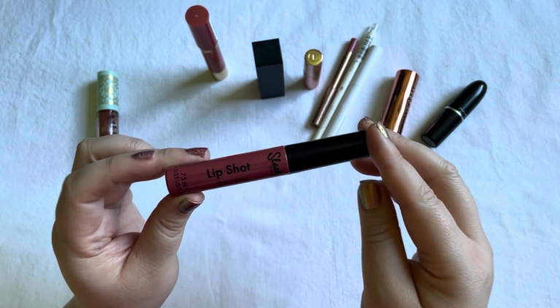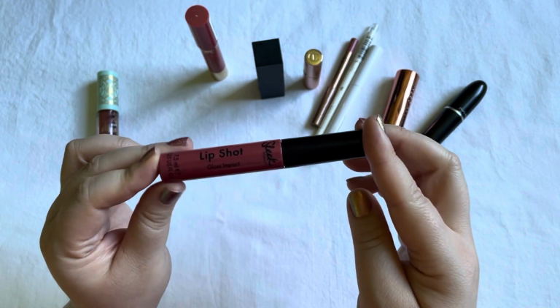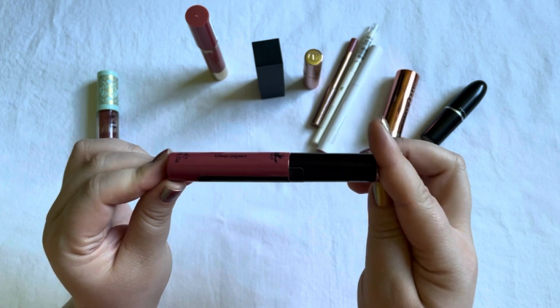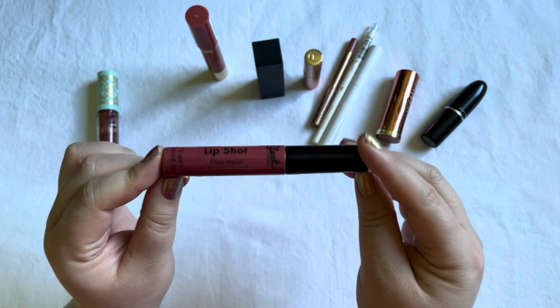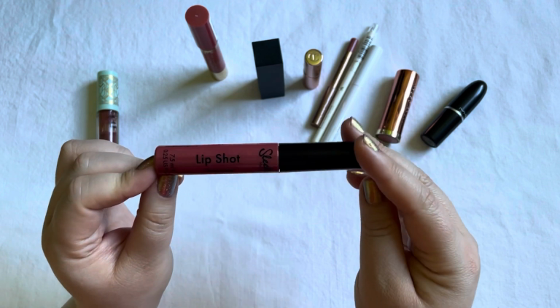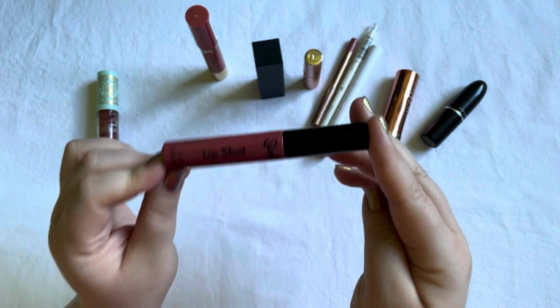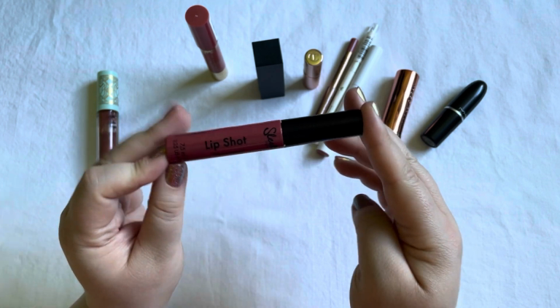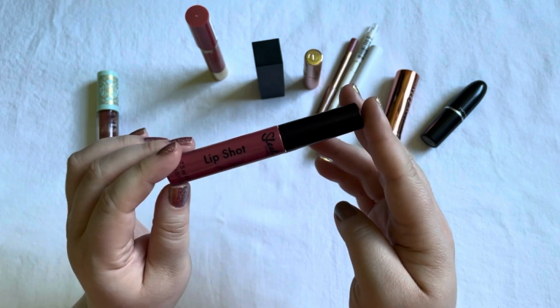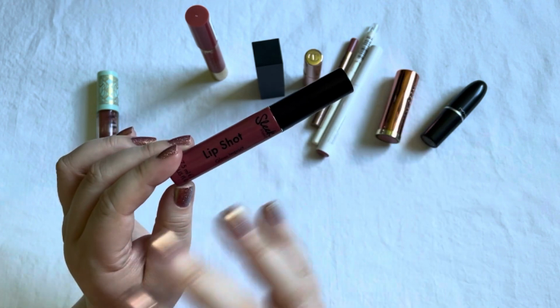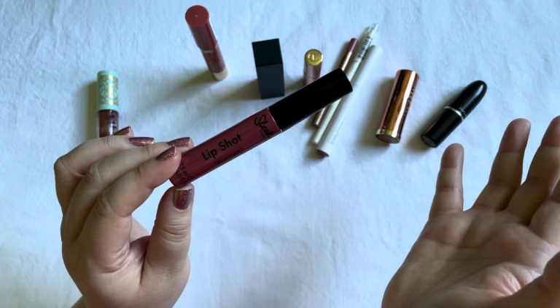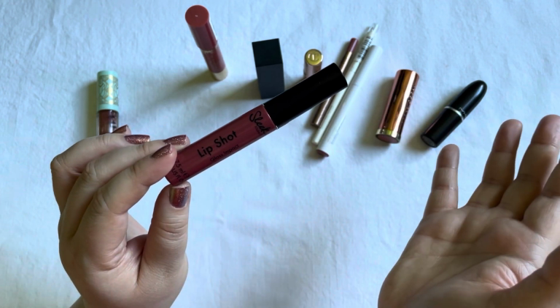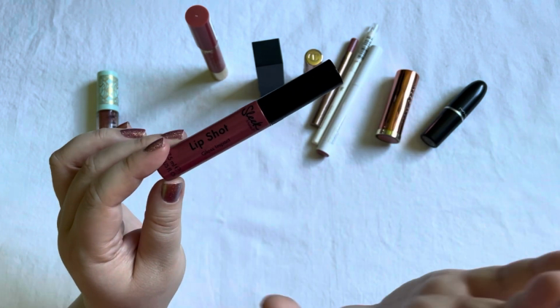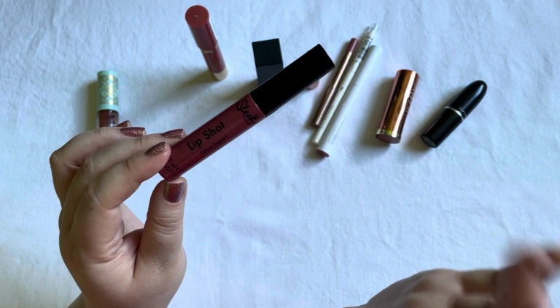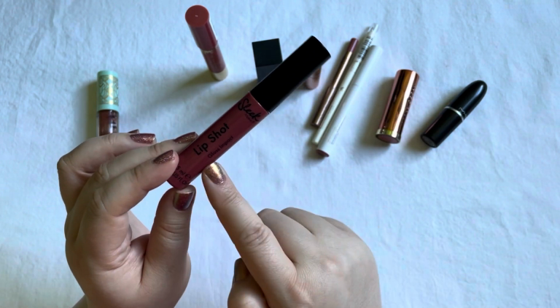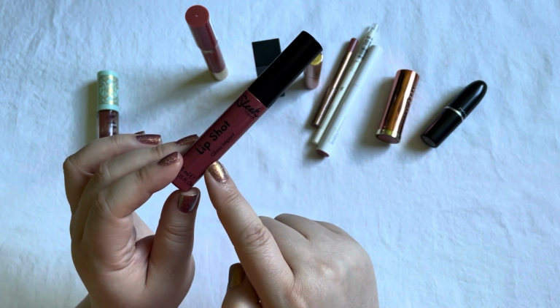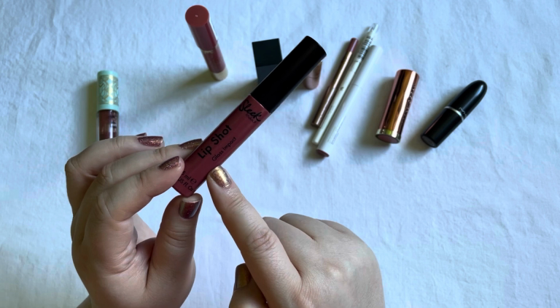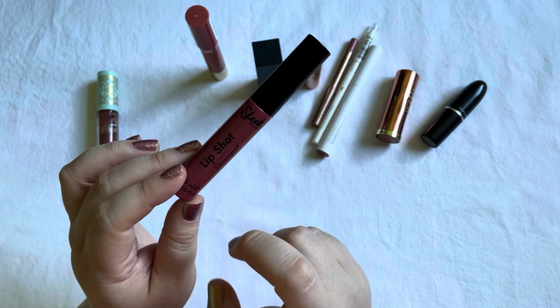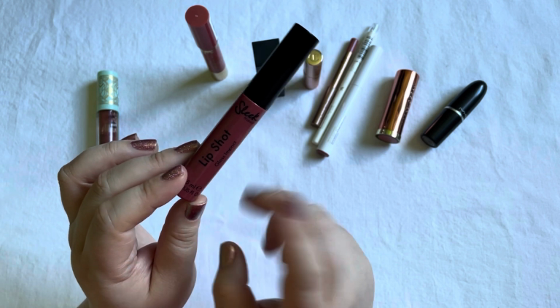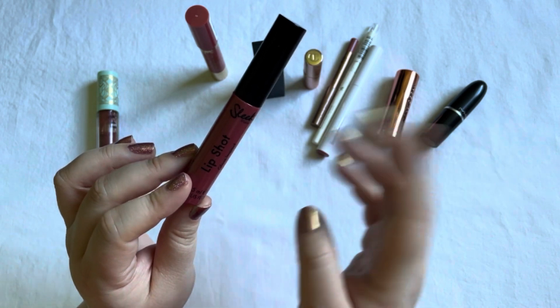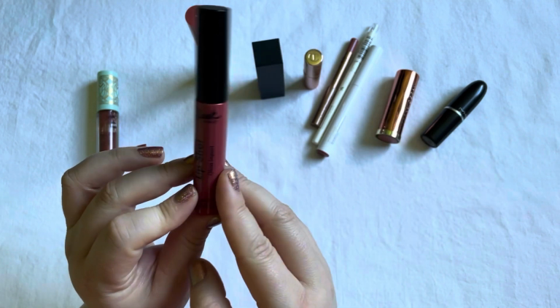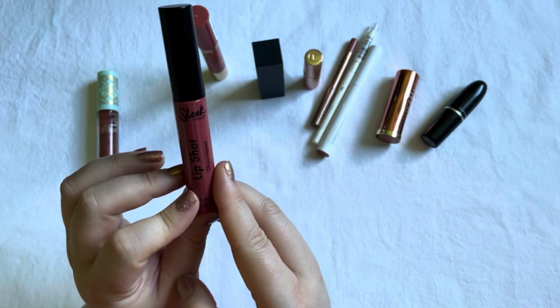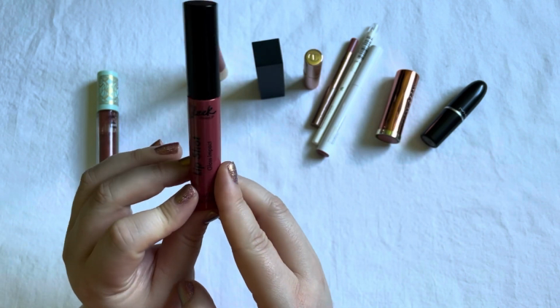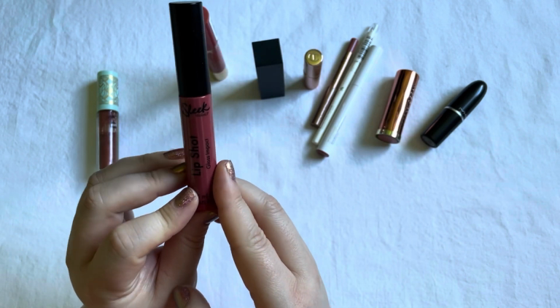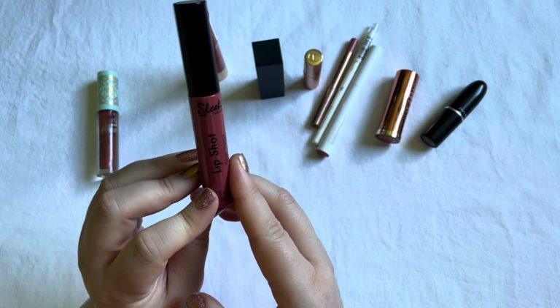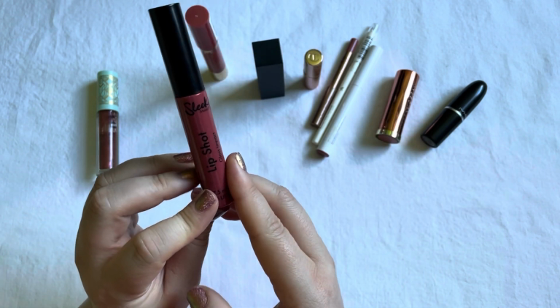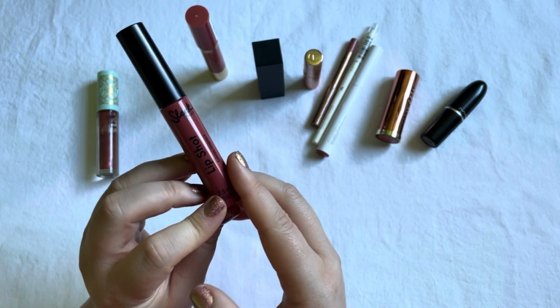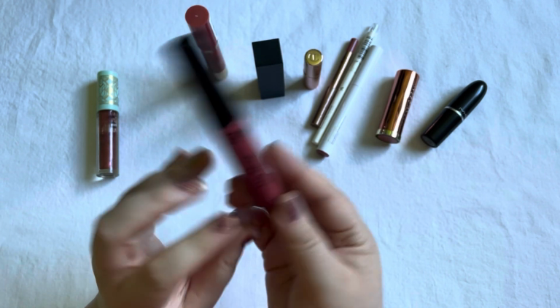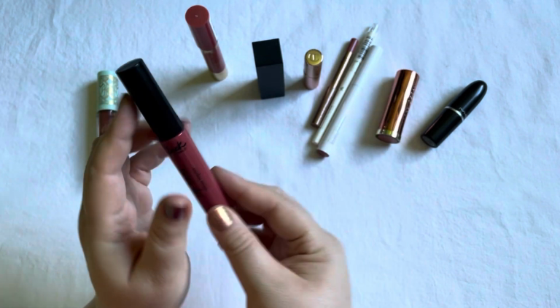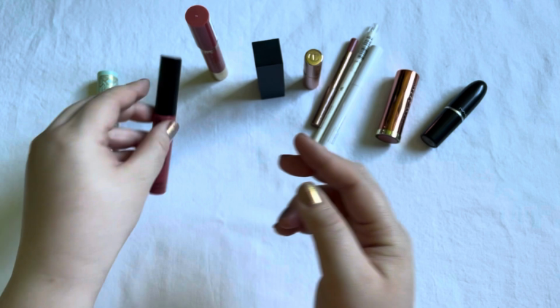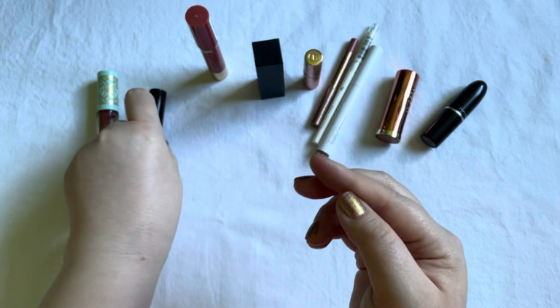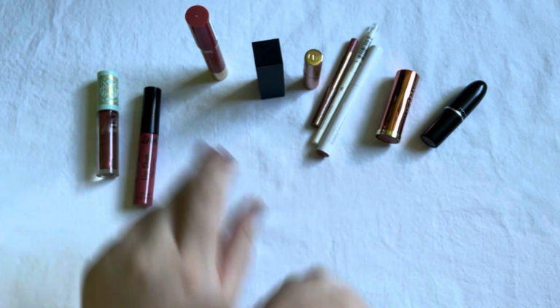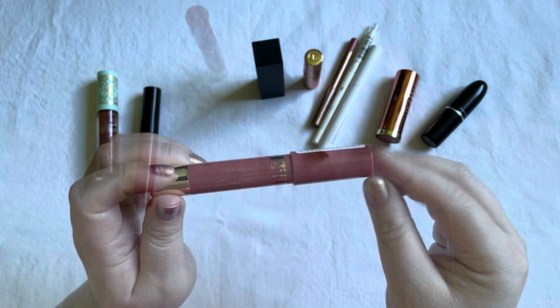The Sleek Lip Shot lip gloss I used five times. No progress to show though — I still don't know if this is an opaque packaging or not, we will figure that out. But yeah, five uses, no progress to show.